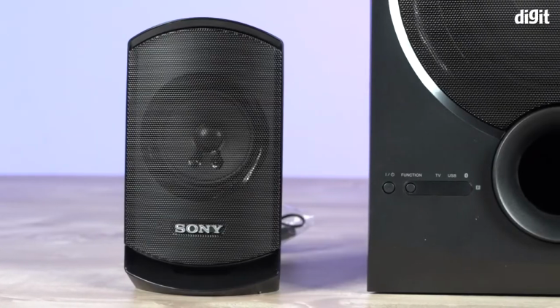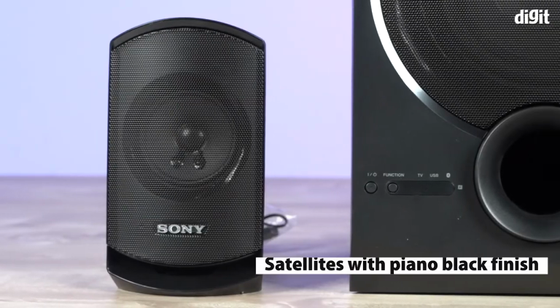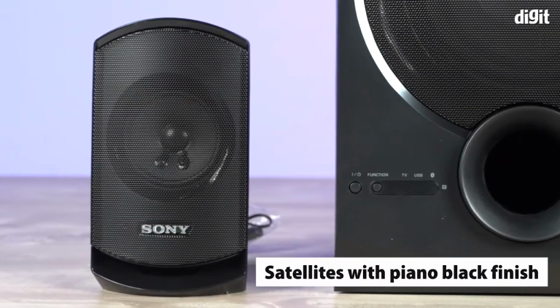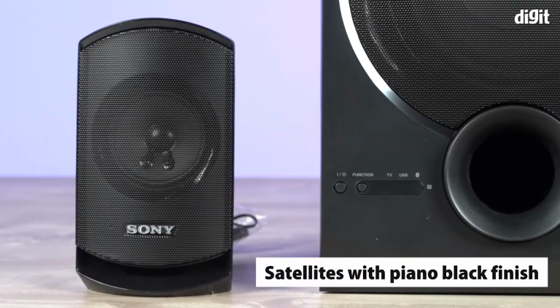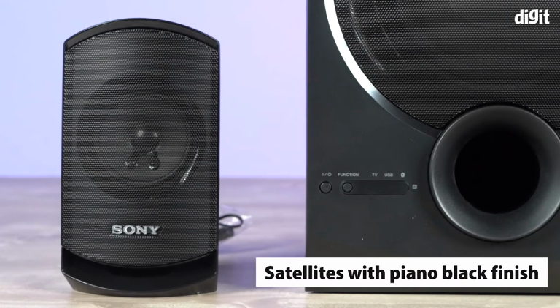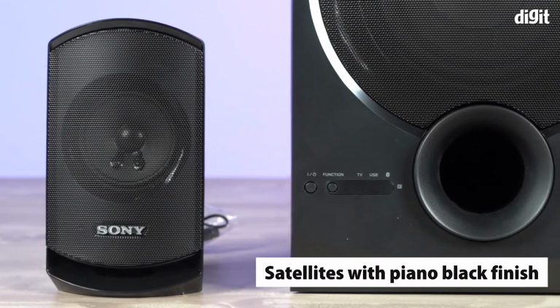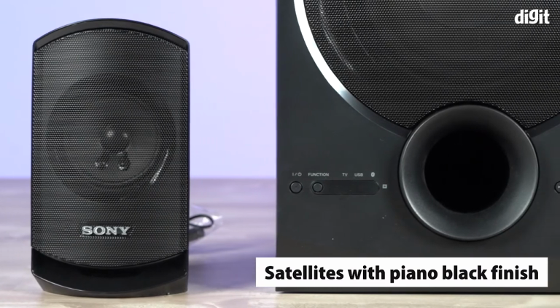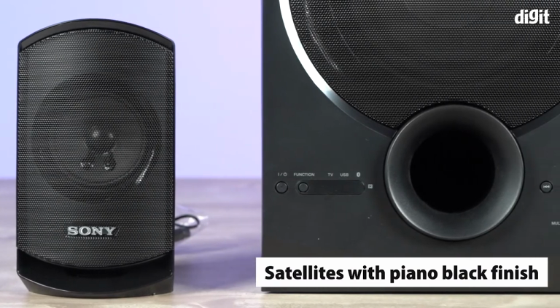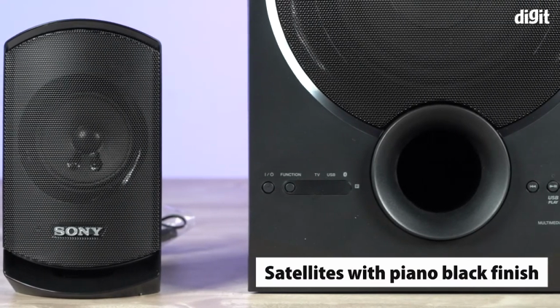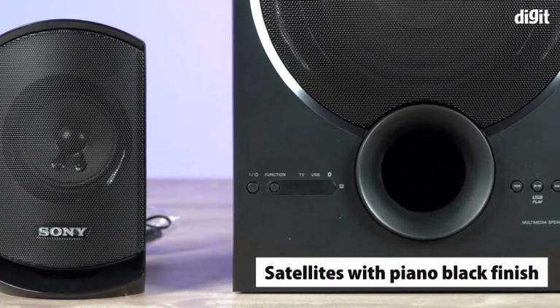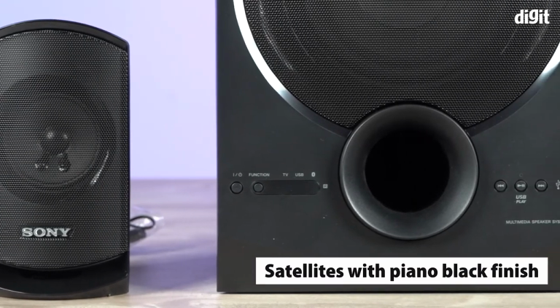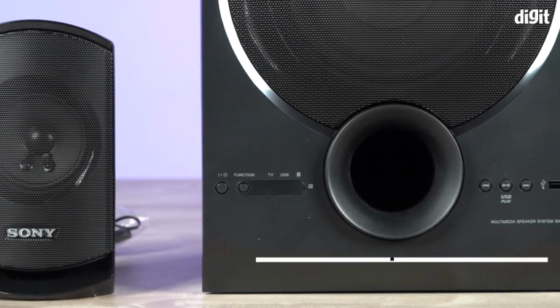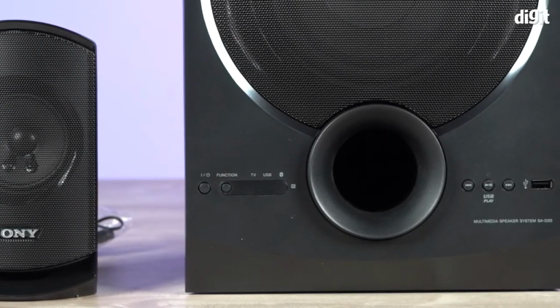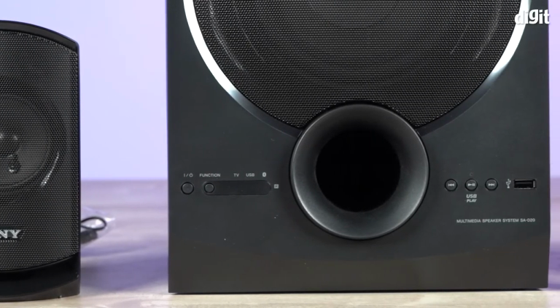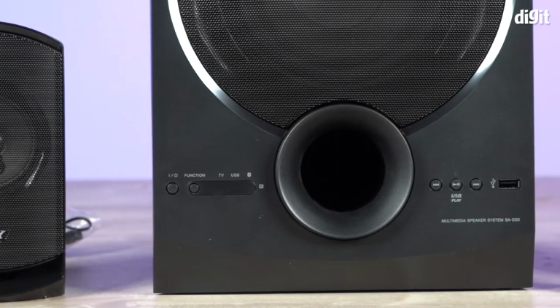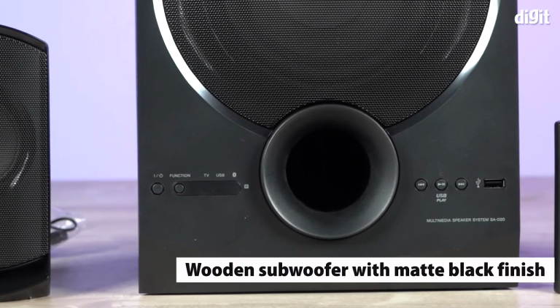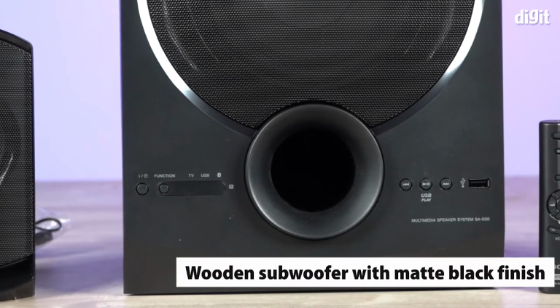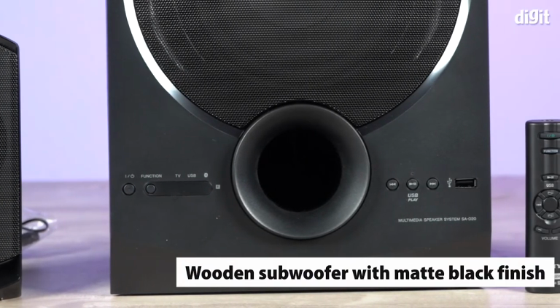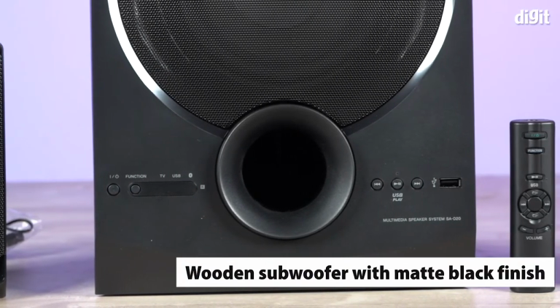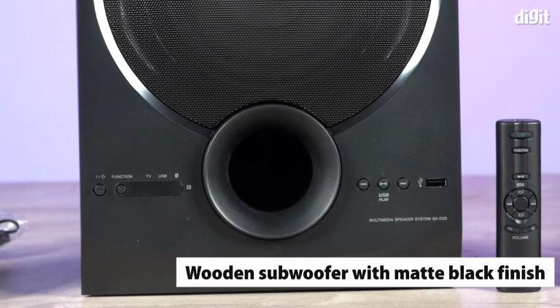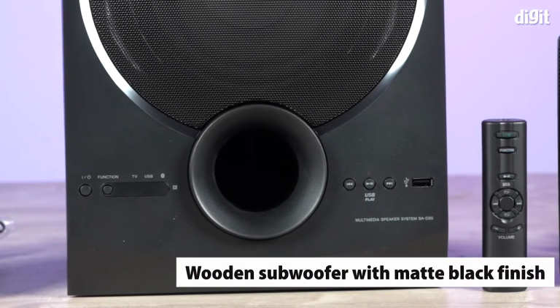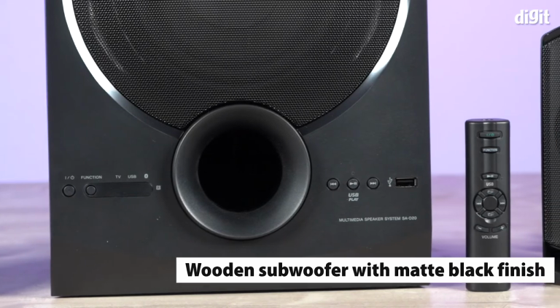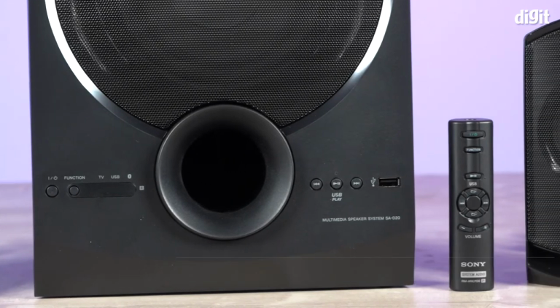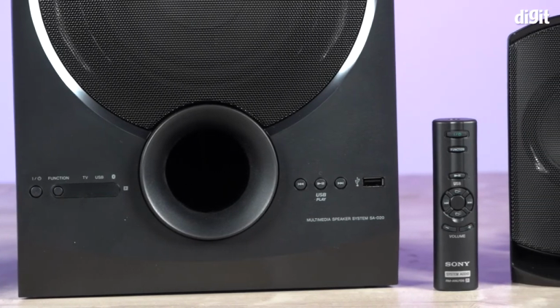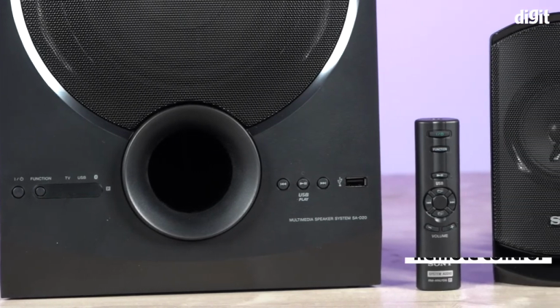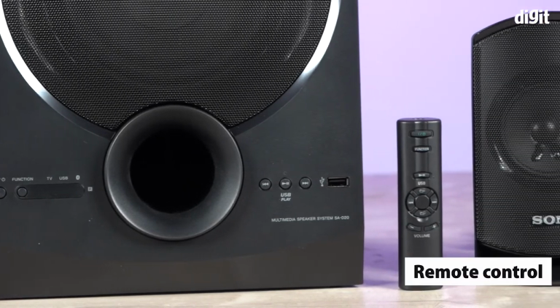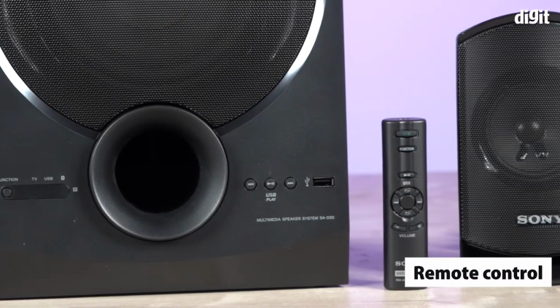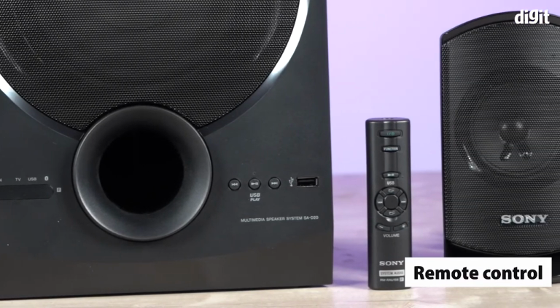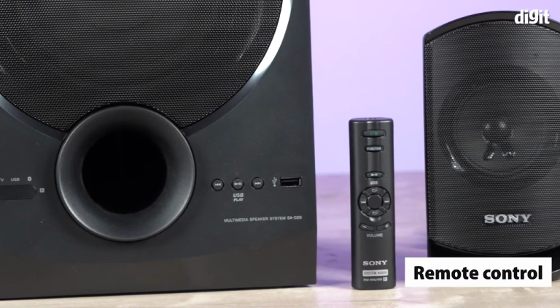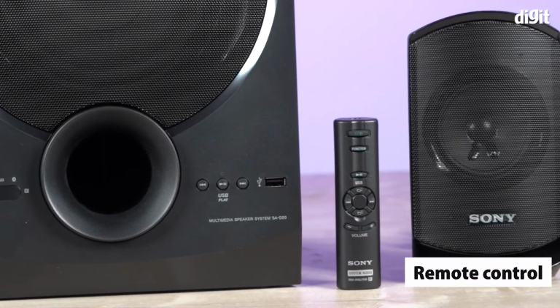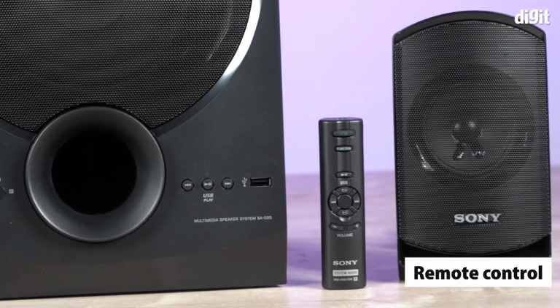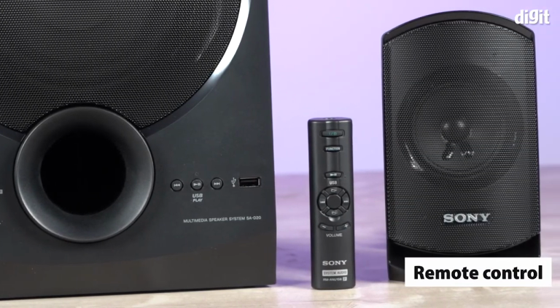The satellite speakers come with a piano black finish, while the wooden subwoofer comes with a matte black finish. Finally, this particular speaker system comes with a remote control as well.